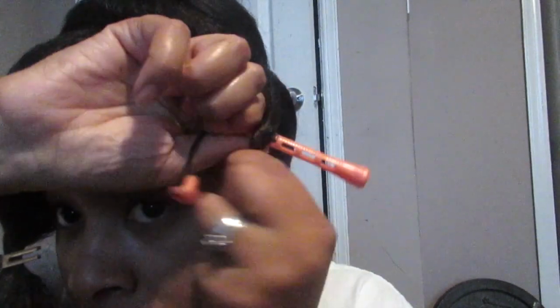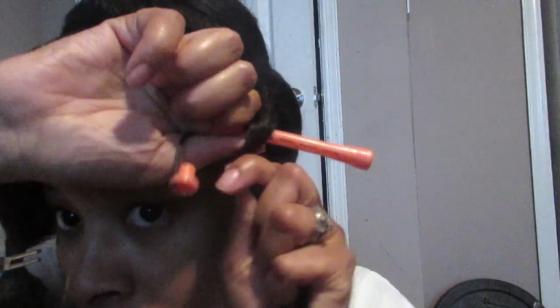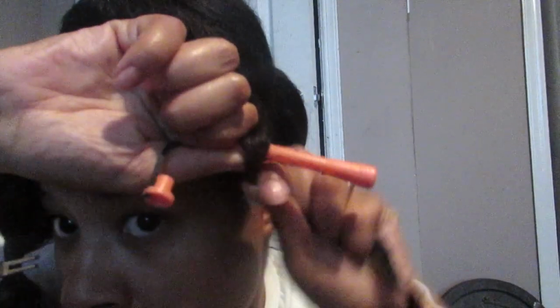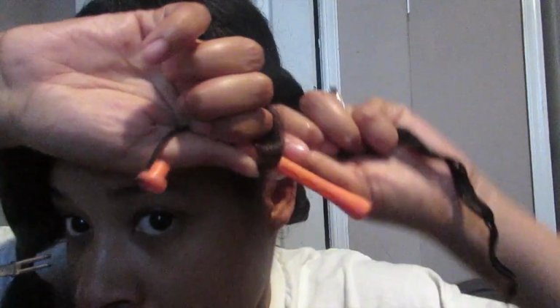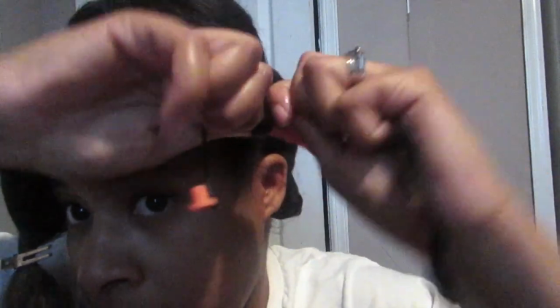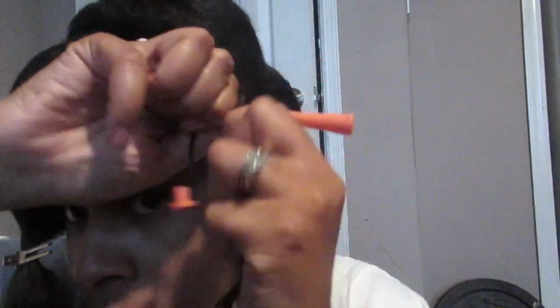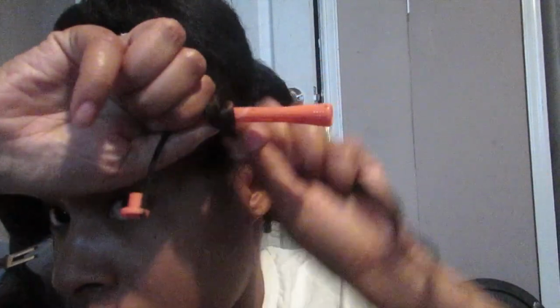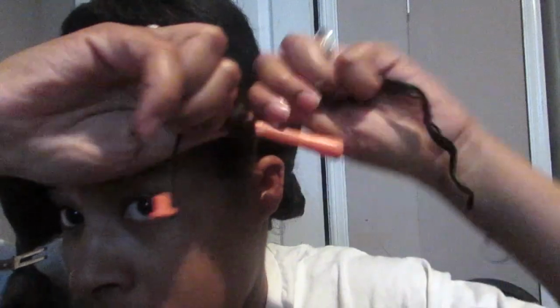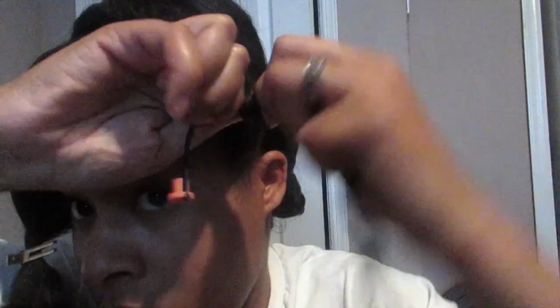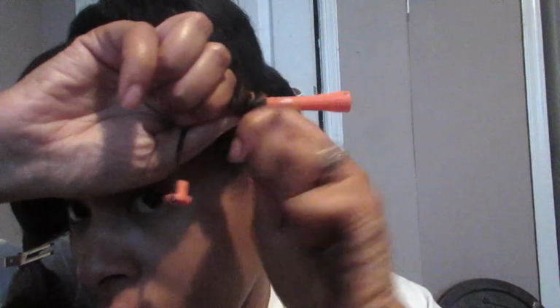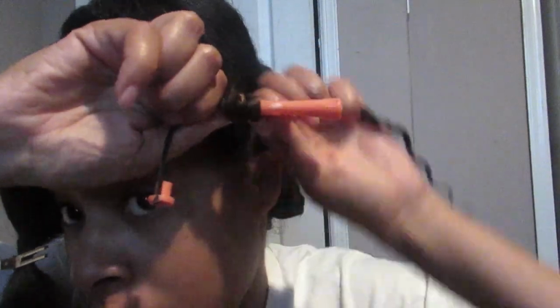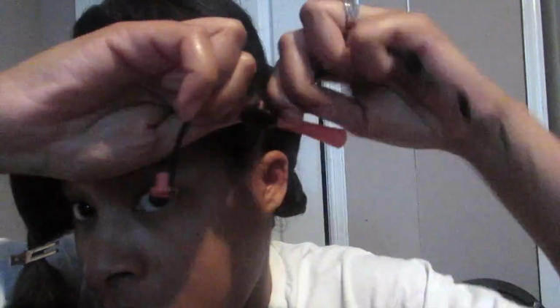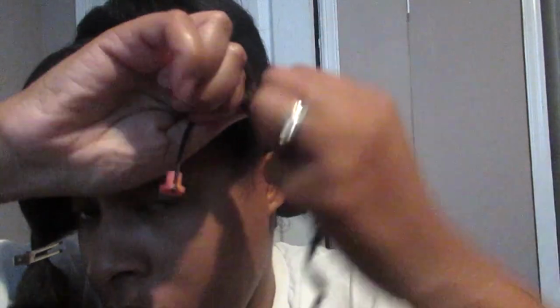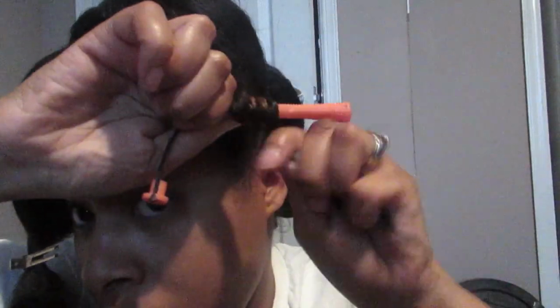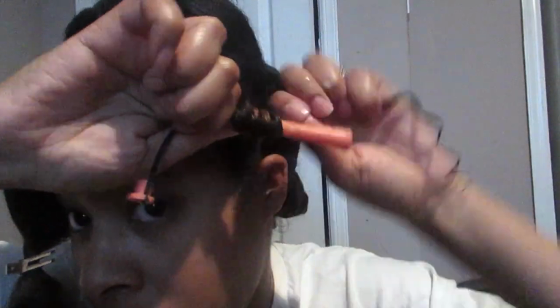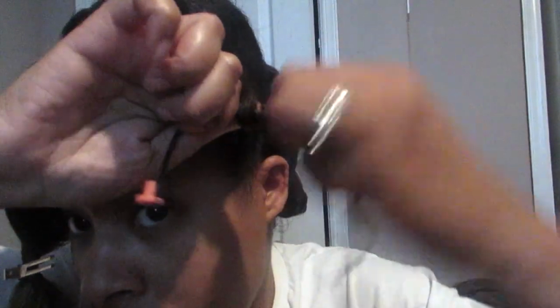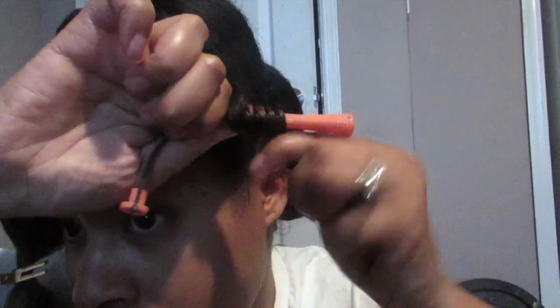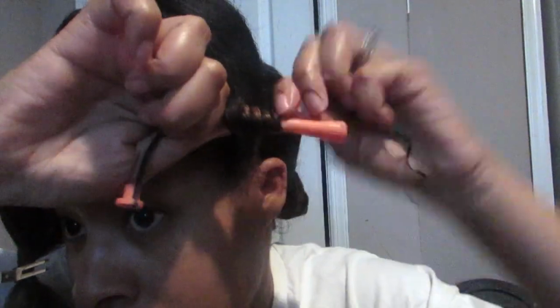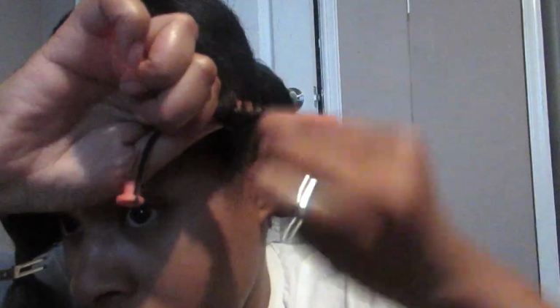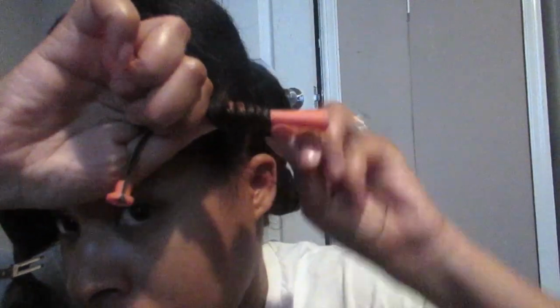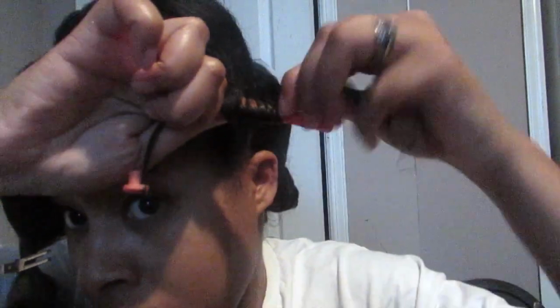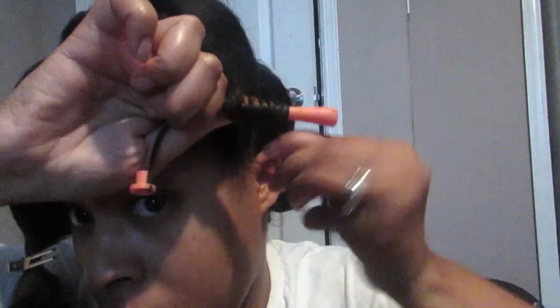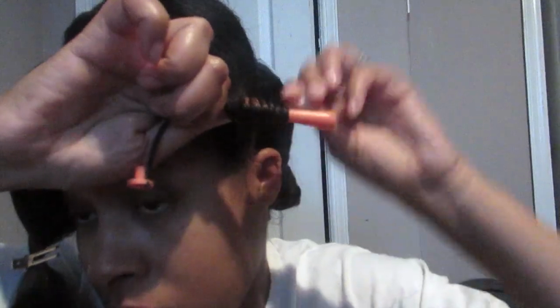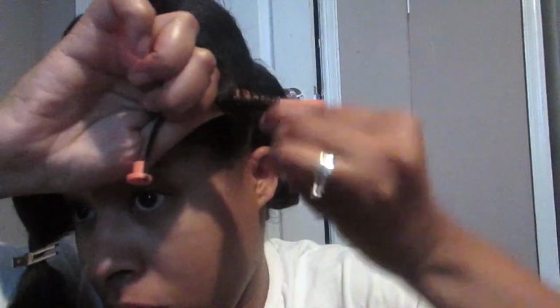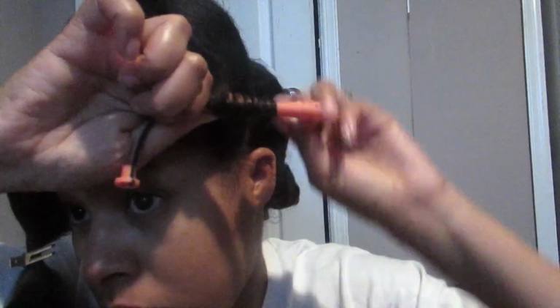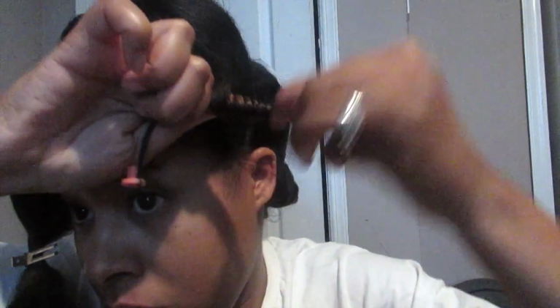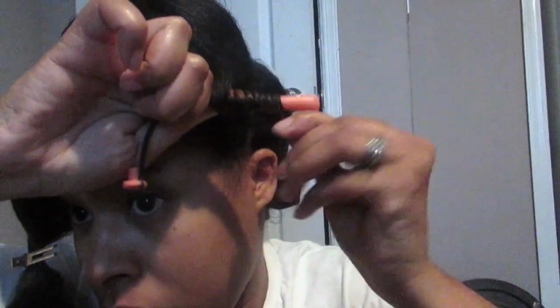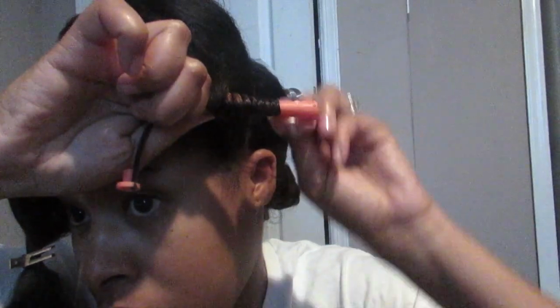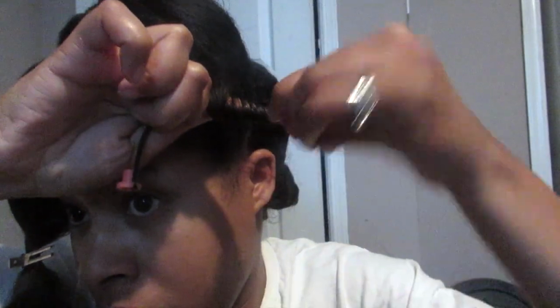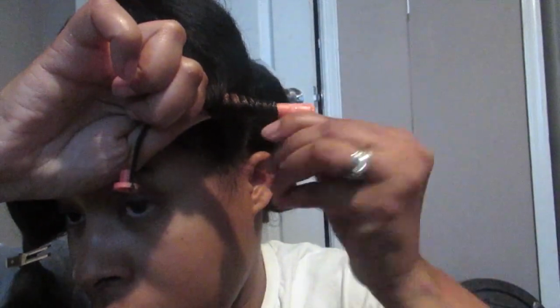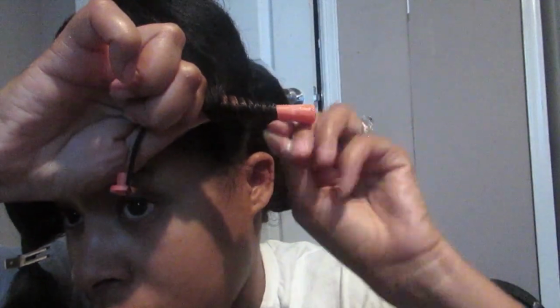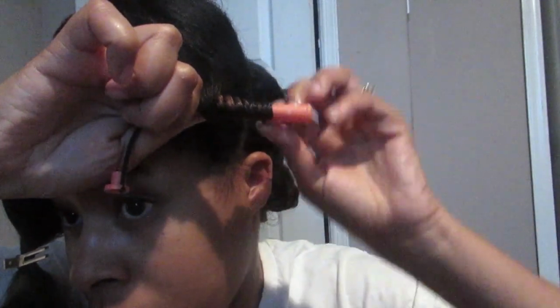So you see how I'm twisting it around the rod — twist it, twist it, all that wrist action. And then I'm going to just roll it up.